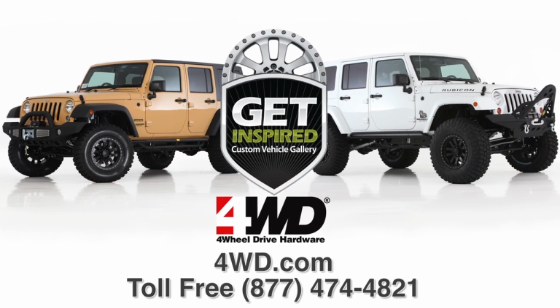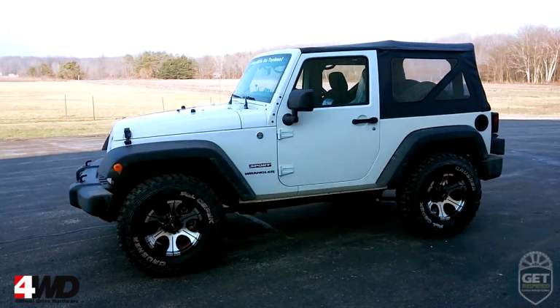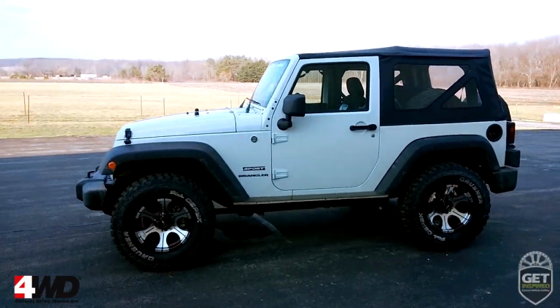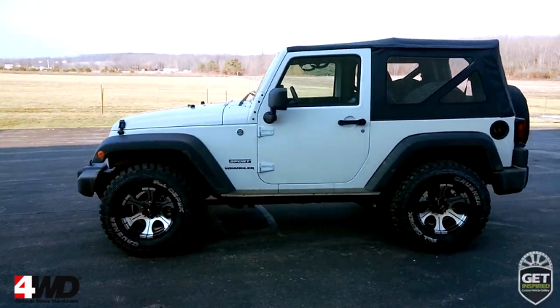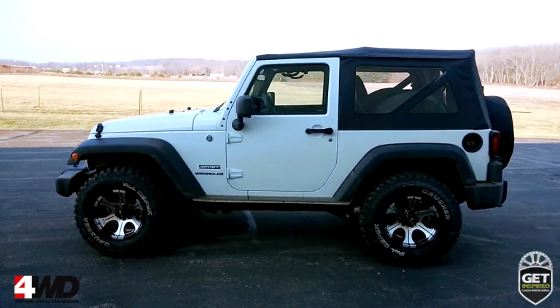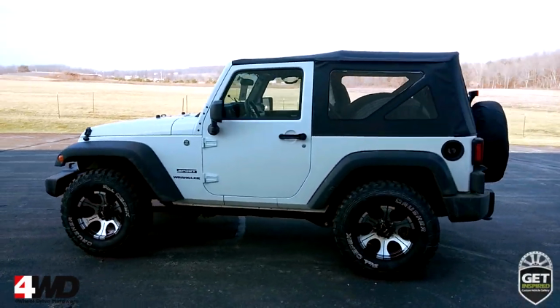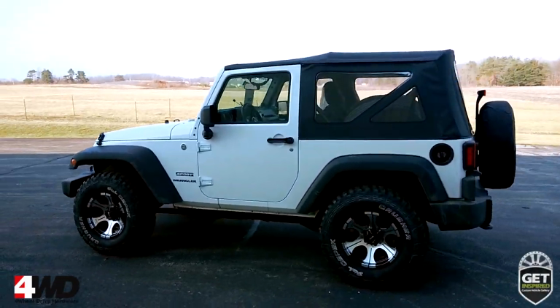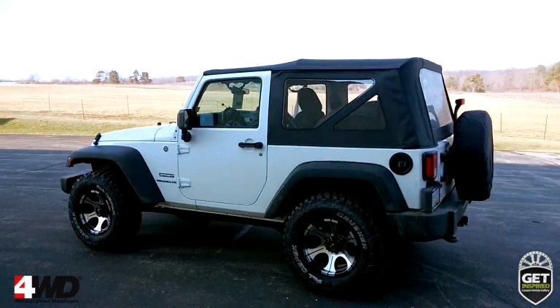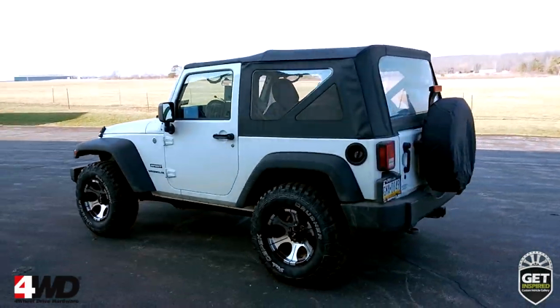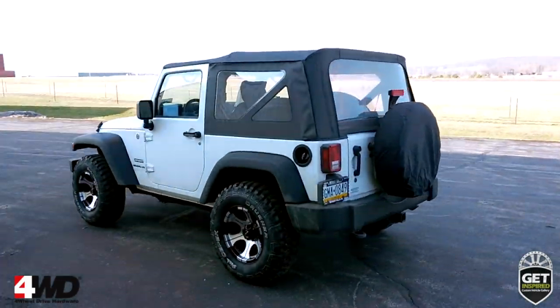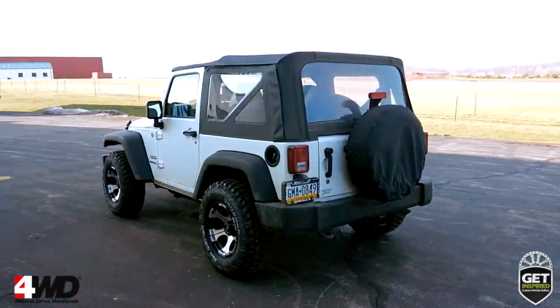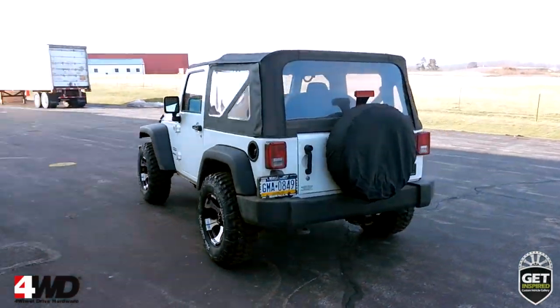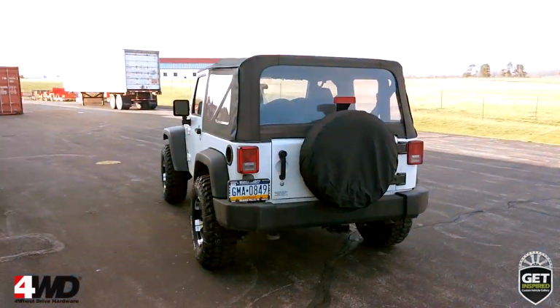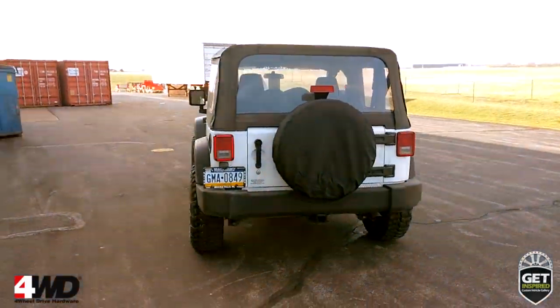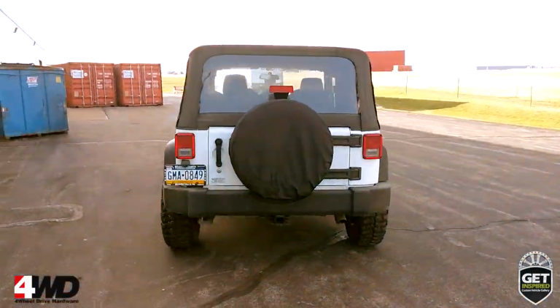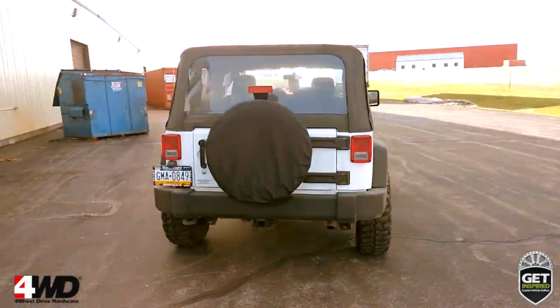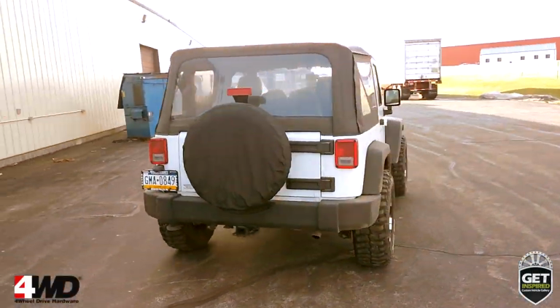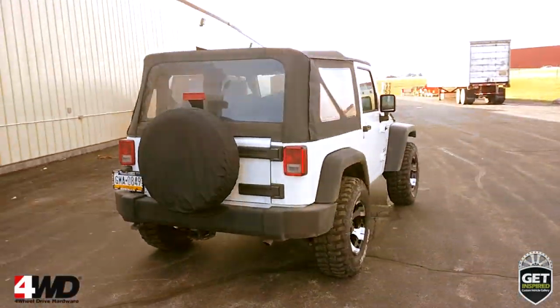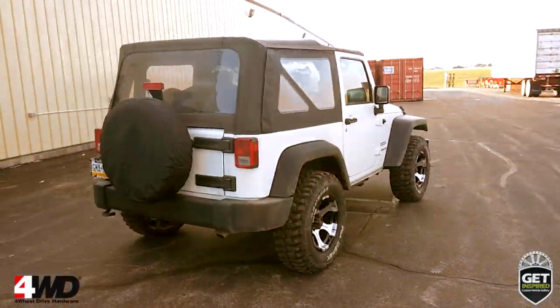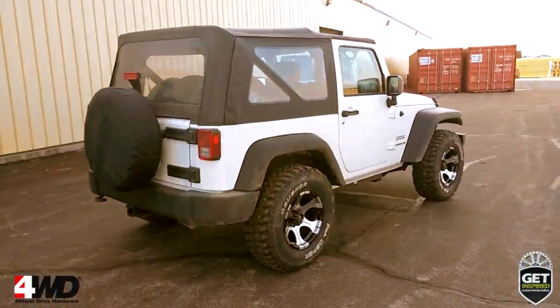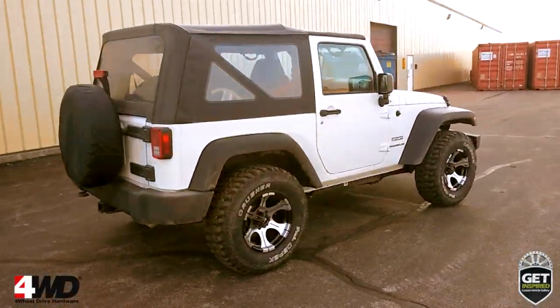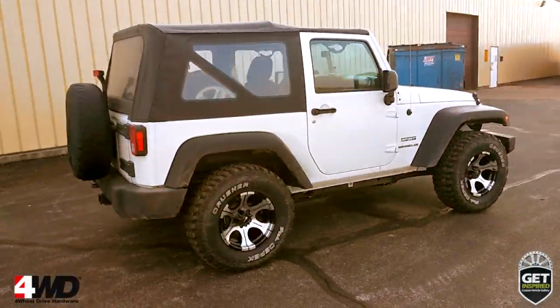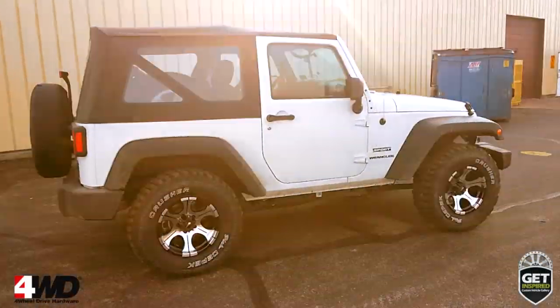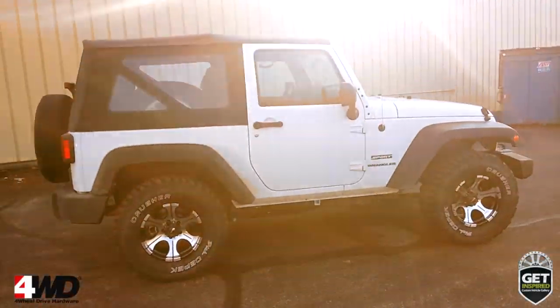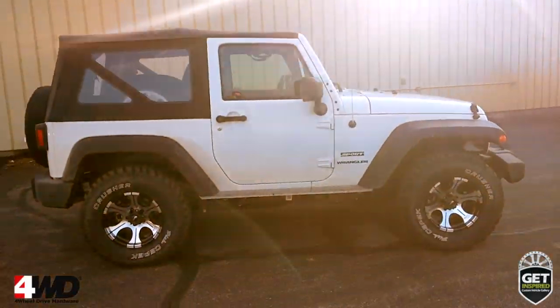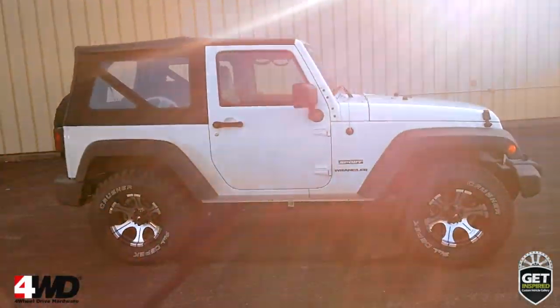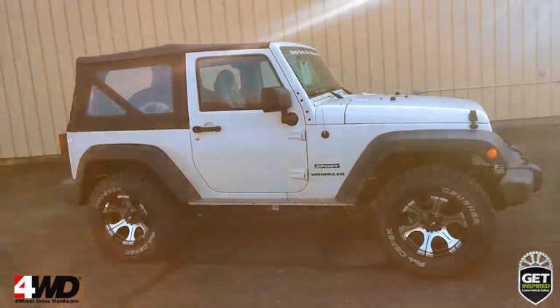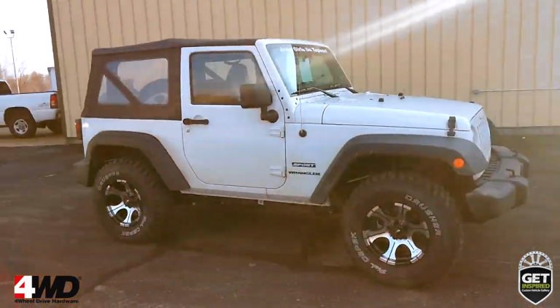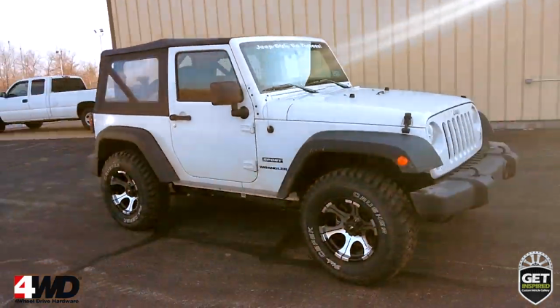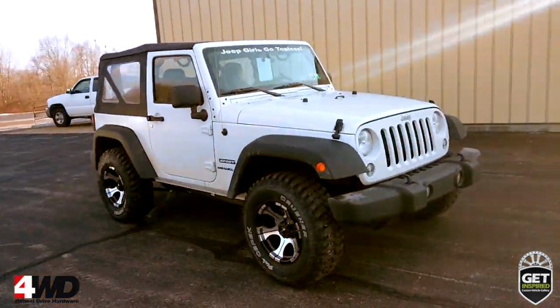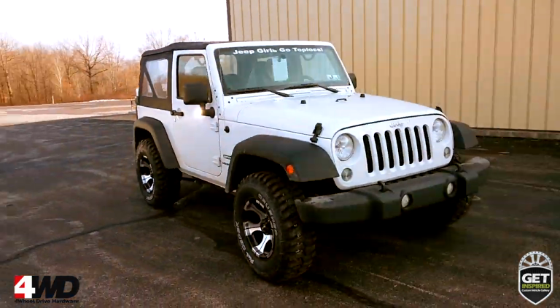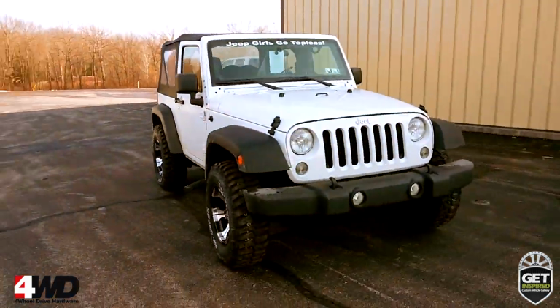Today I want to show you this 2014 Jeep JK Wrangler Sport. 4-Wheel Drive Hardware outfitted this Jeep with an off-road wheel and tire package.